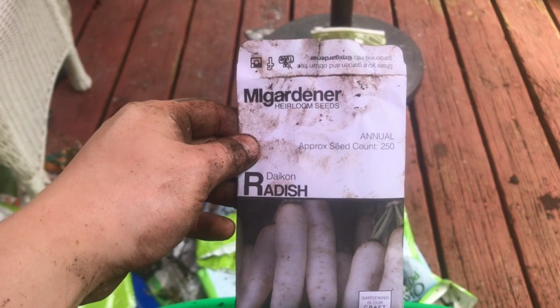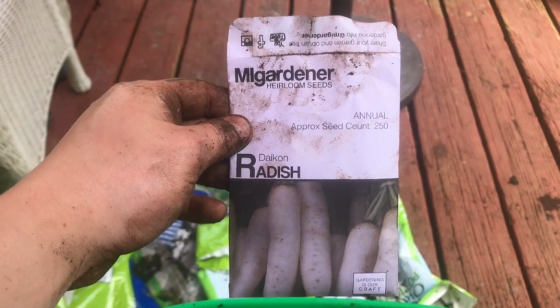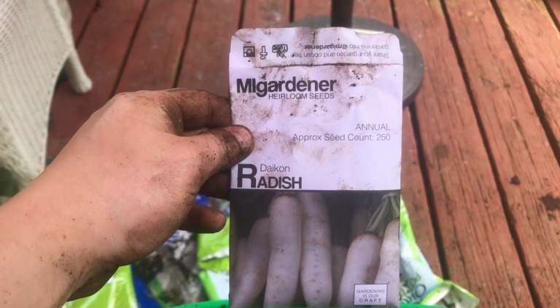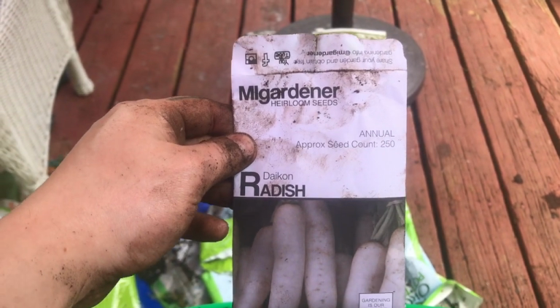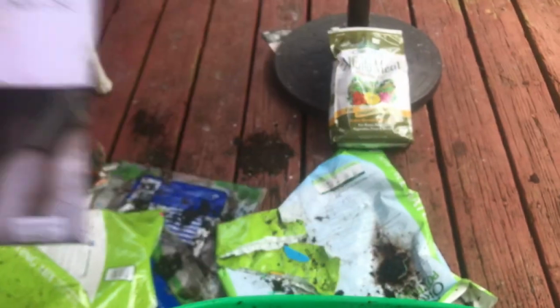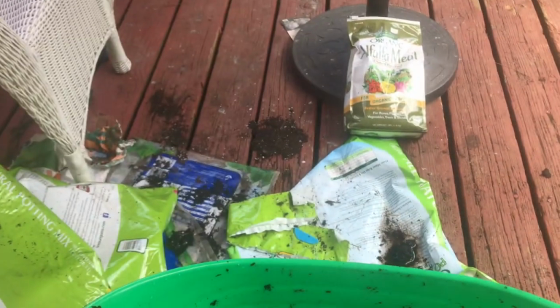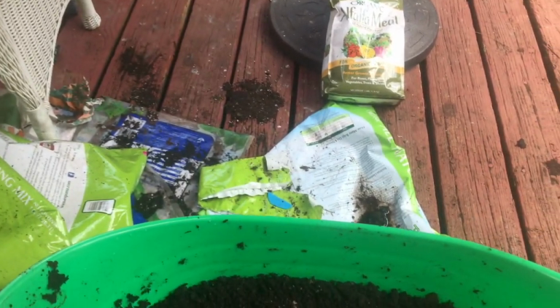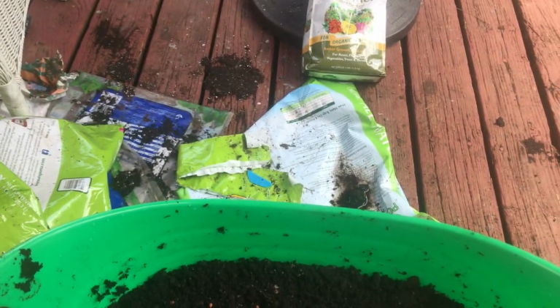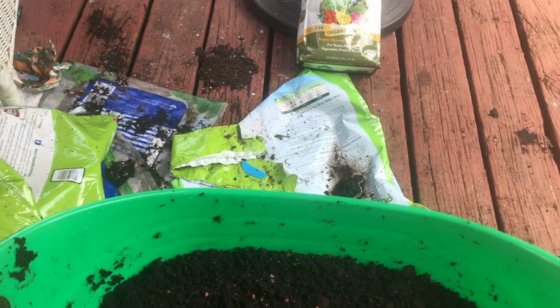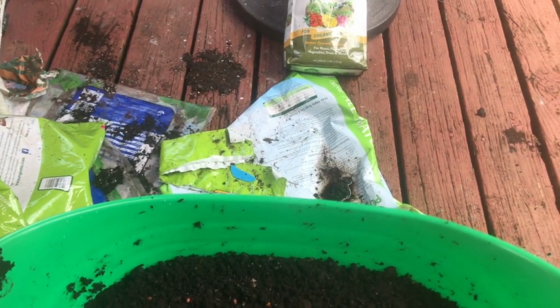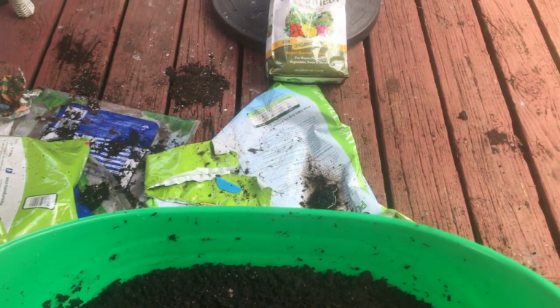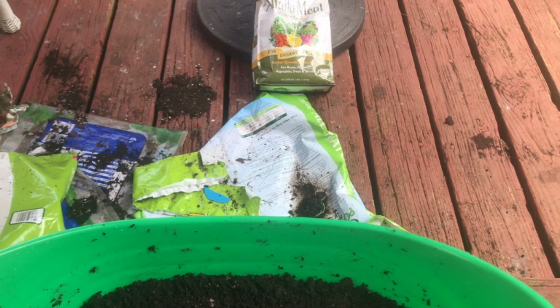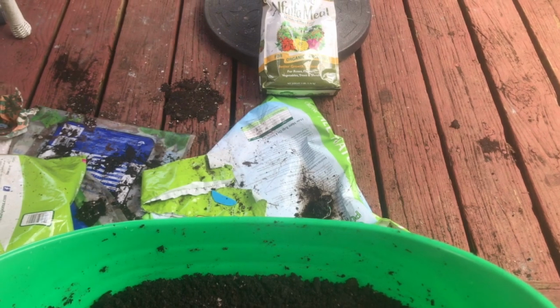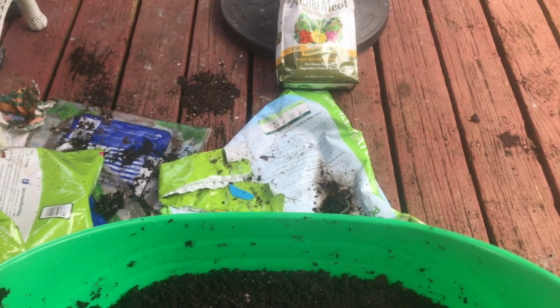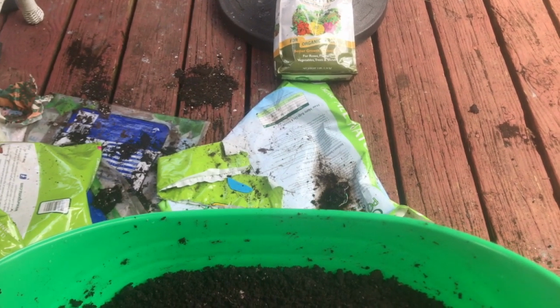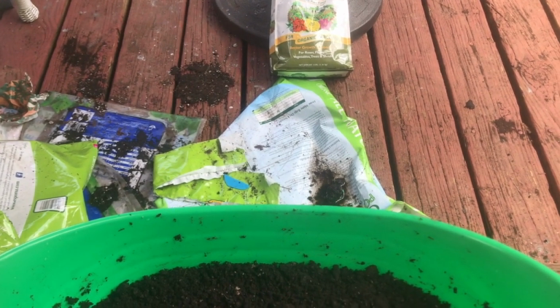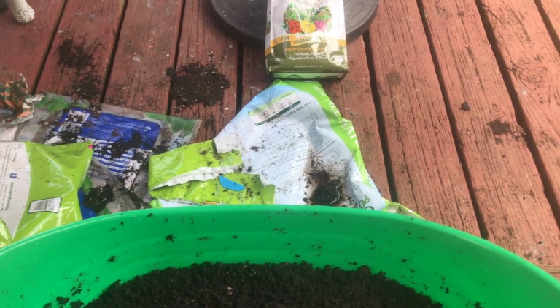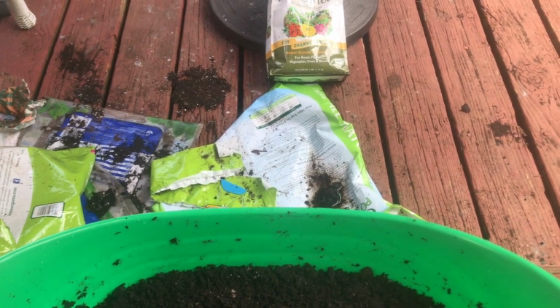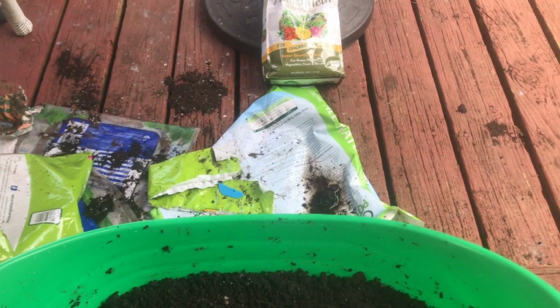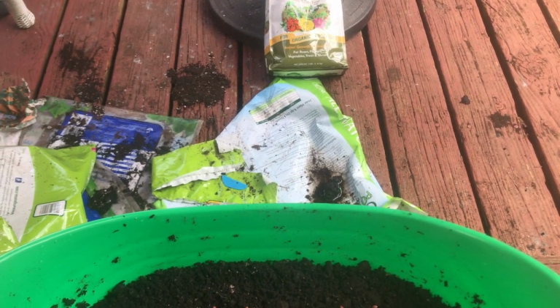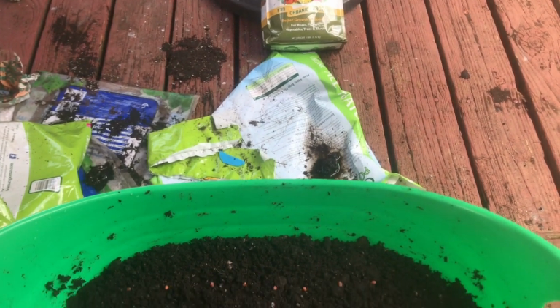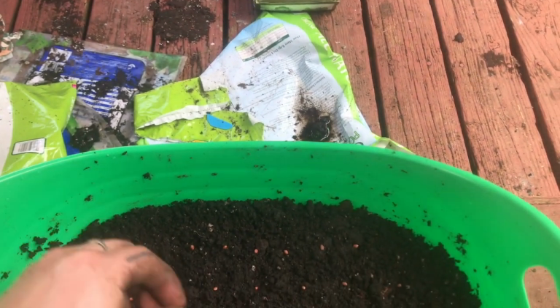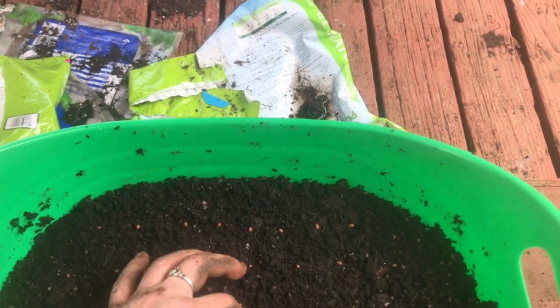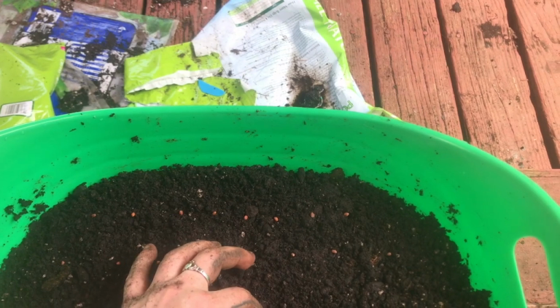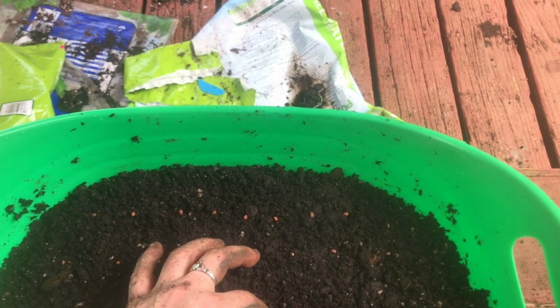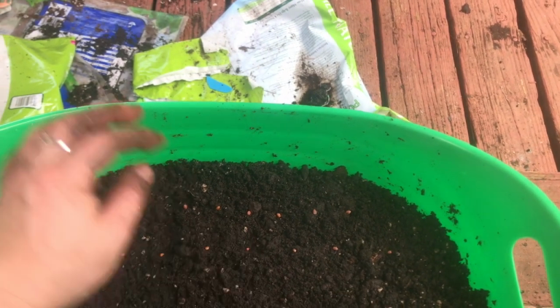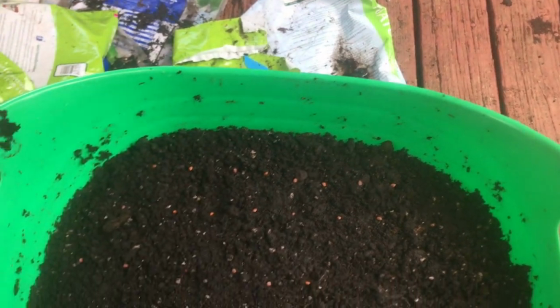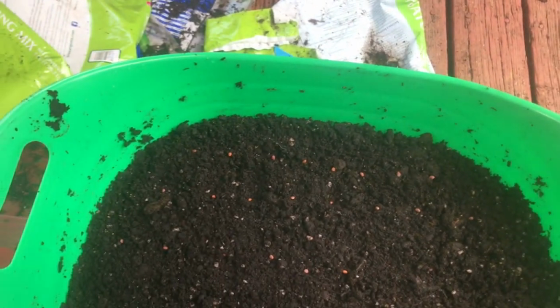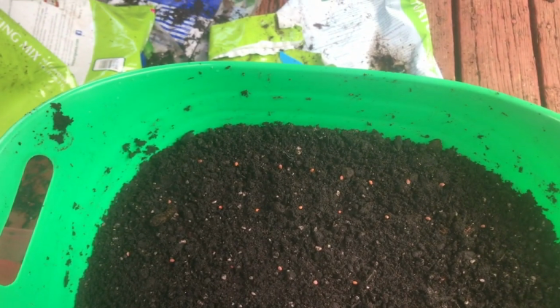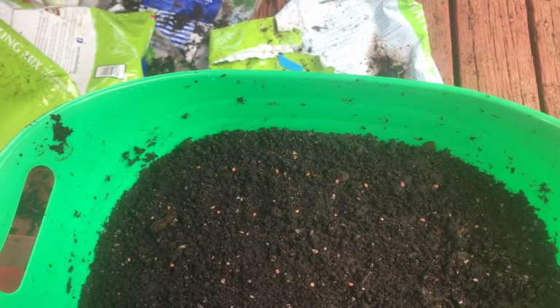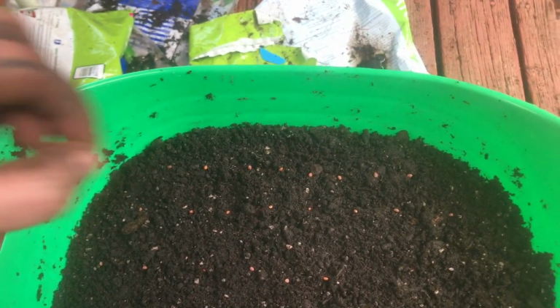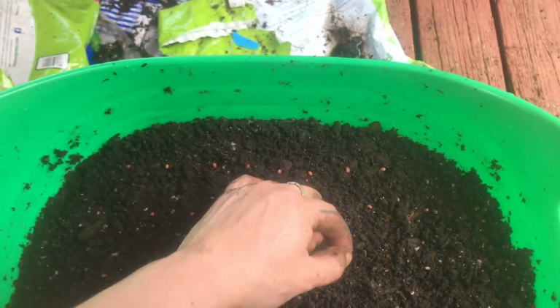I'm setting my little seeds down — I got my seeds from my gardener this year. These are my daikon radish seeds. I also got French breakfast radish seeds from them, and those have been growing really well.